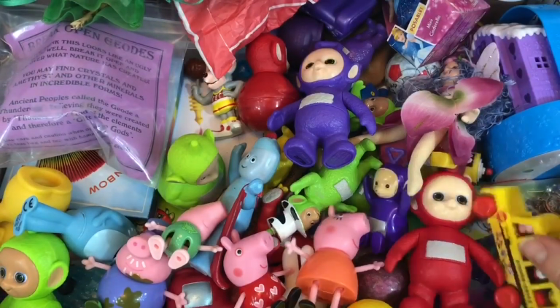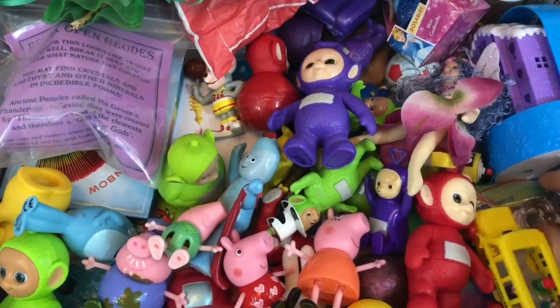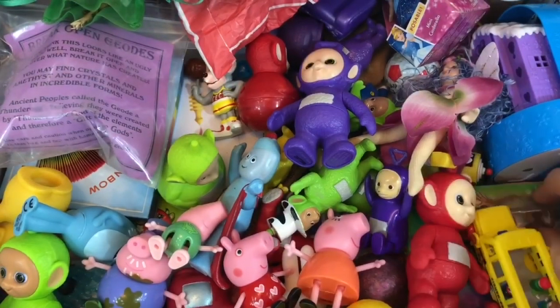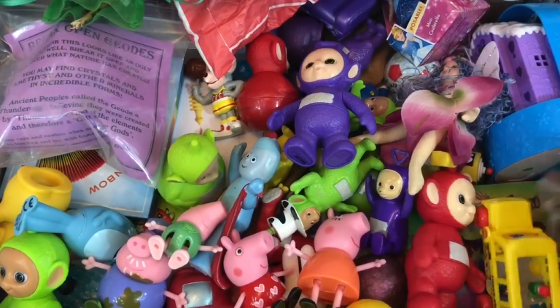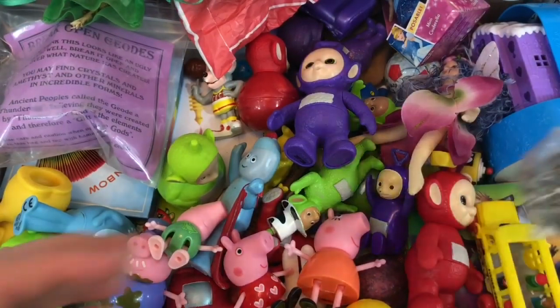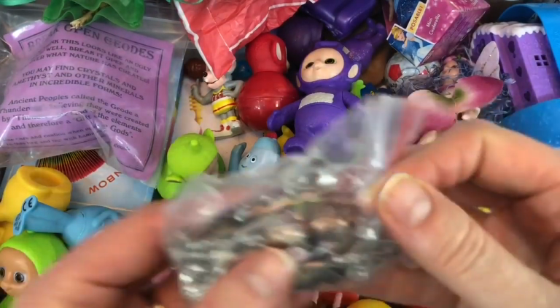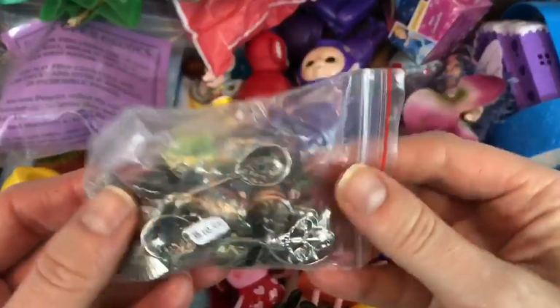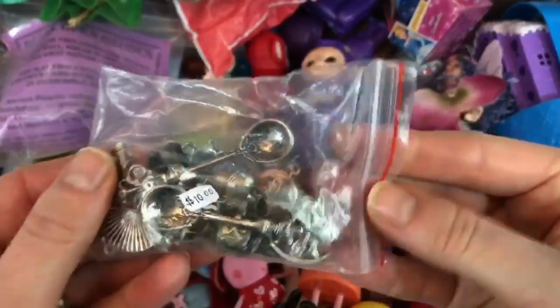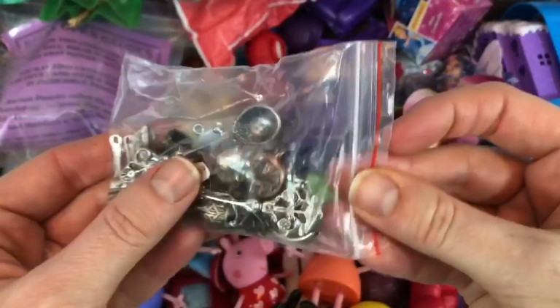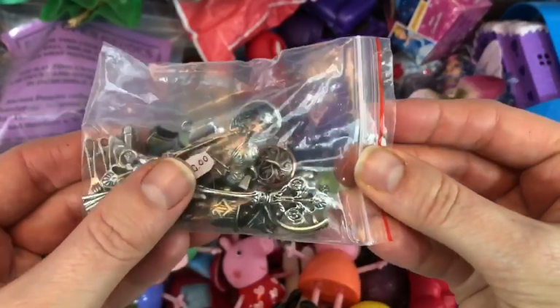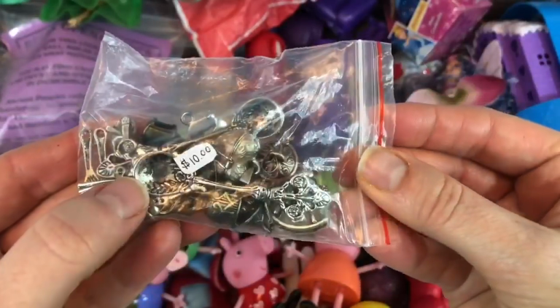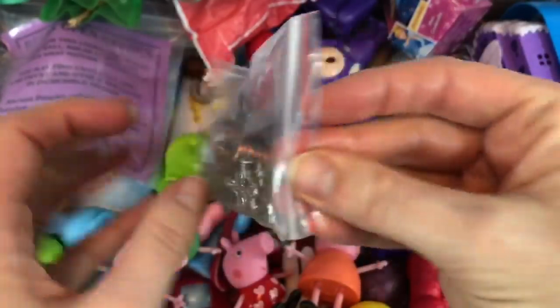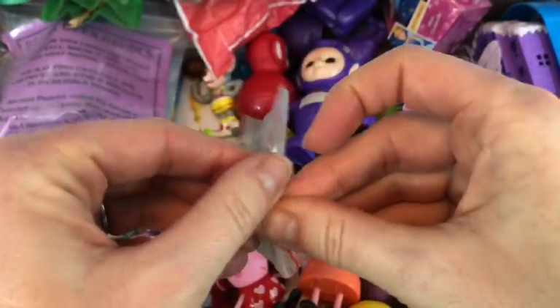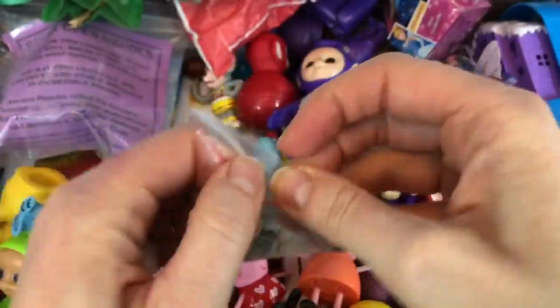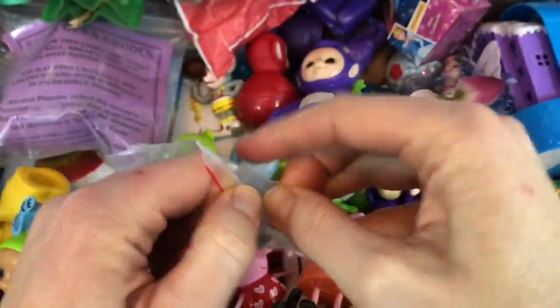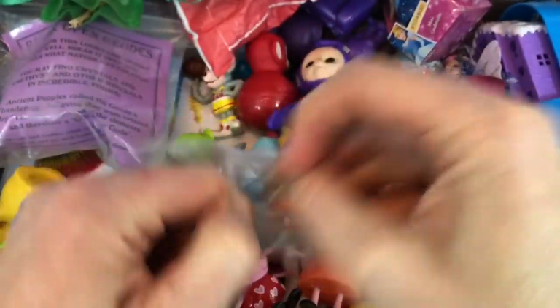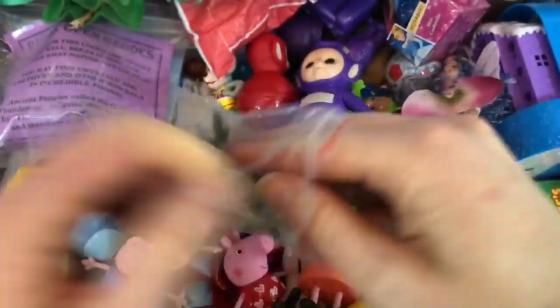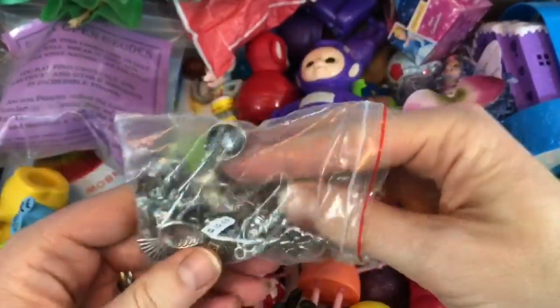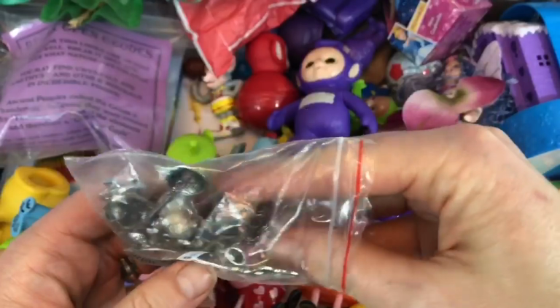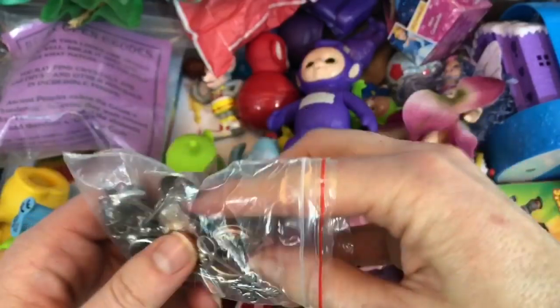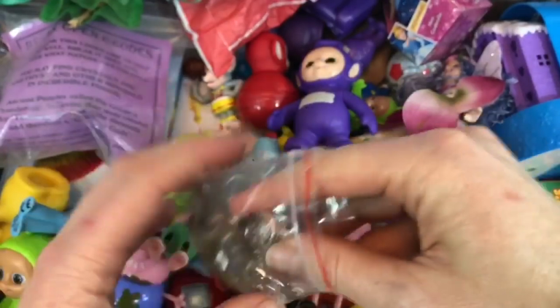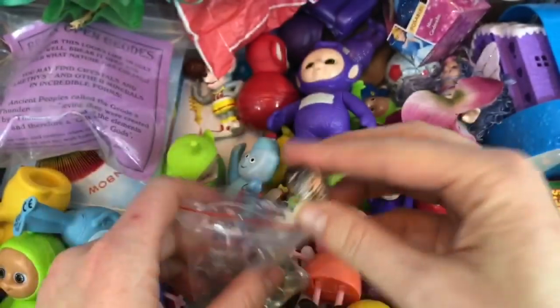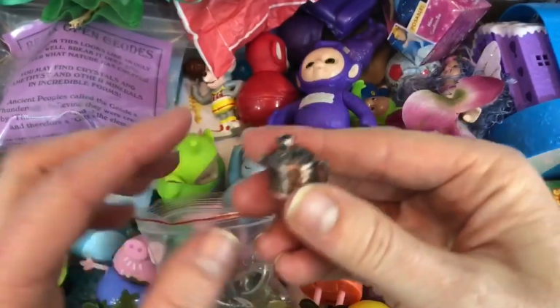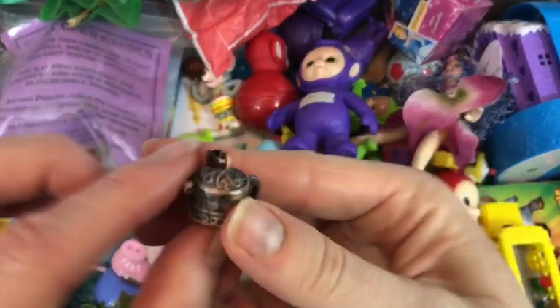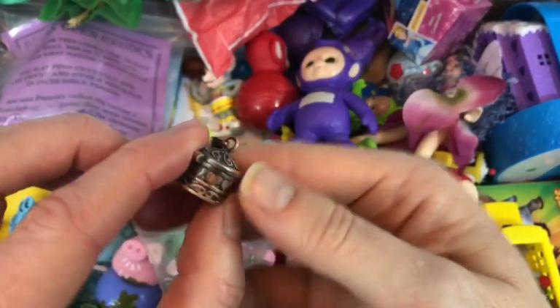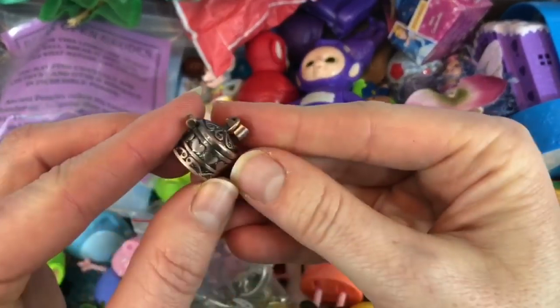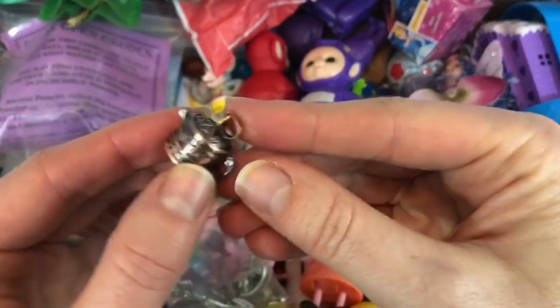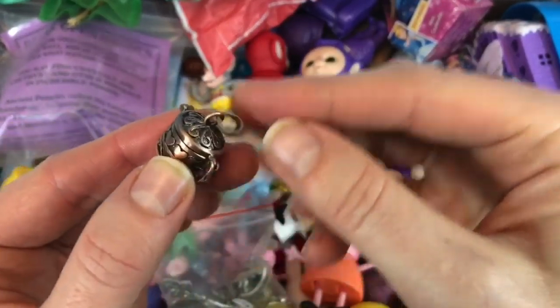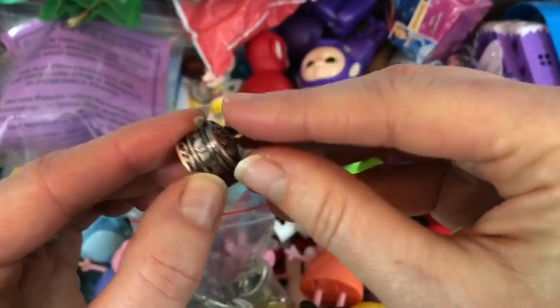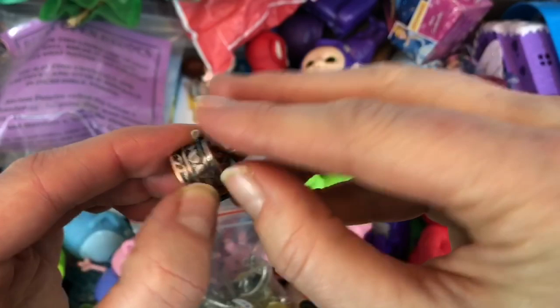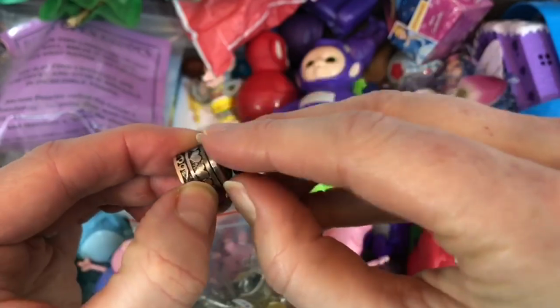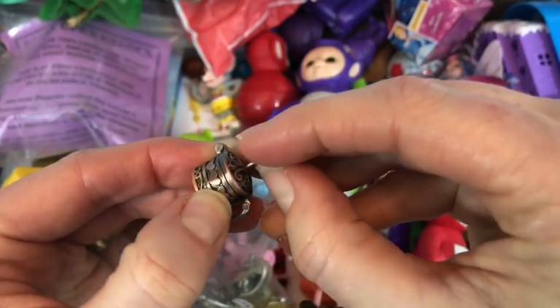And this little bag of charms — they're all so teeny tiny. Let's pull one out. There's something I can open. This little pot — it can attach to a charm bracelet or a necklace.